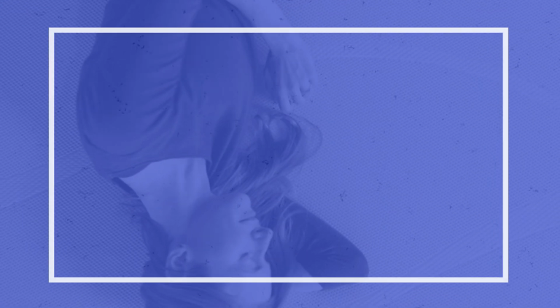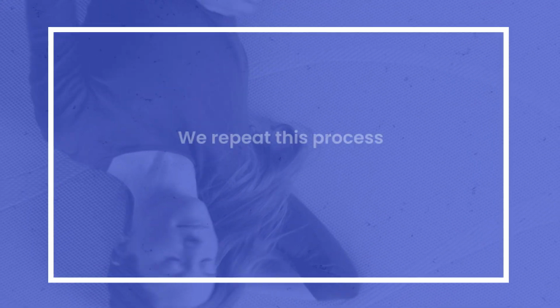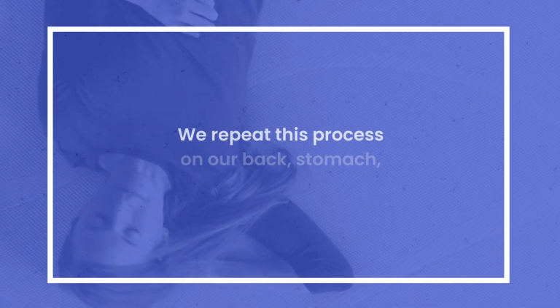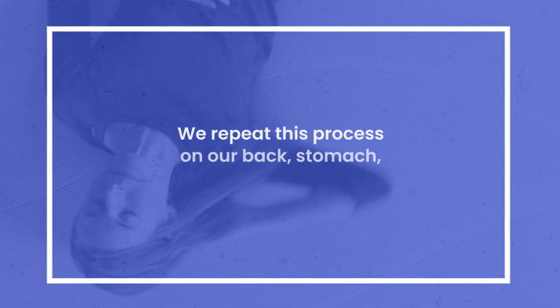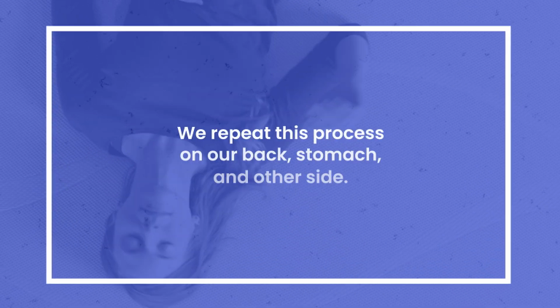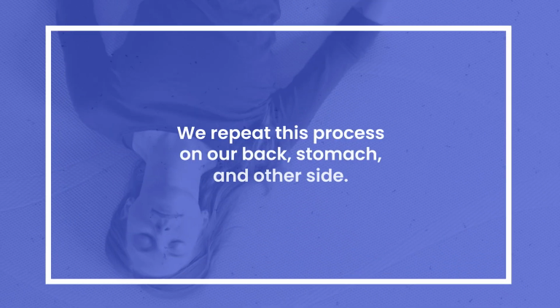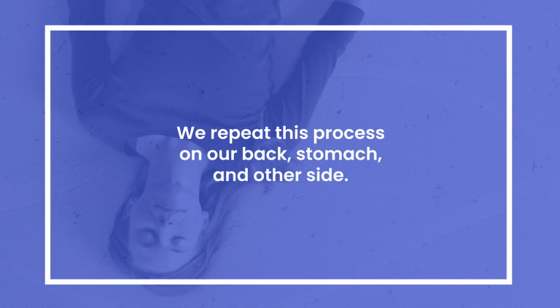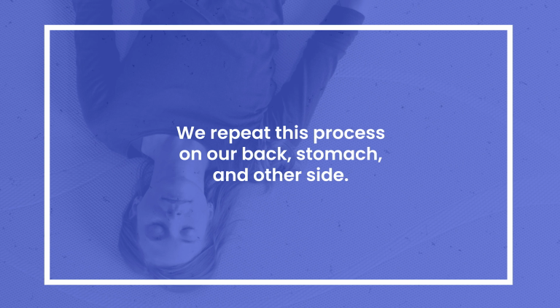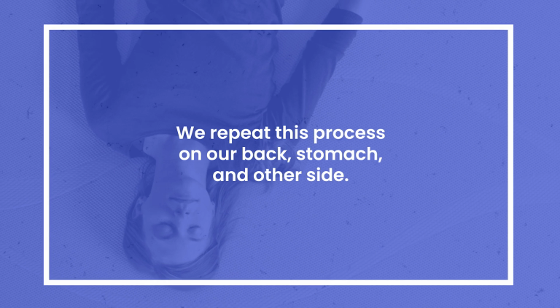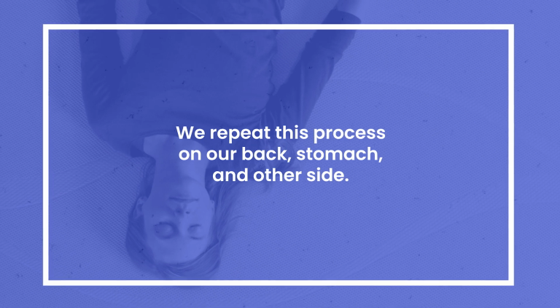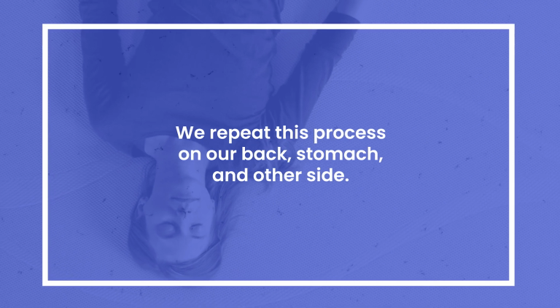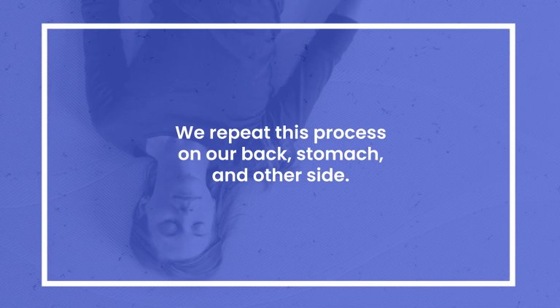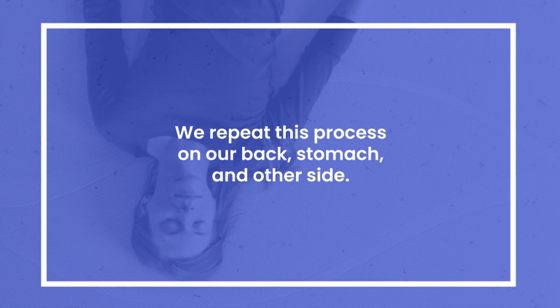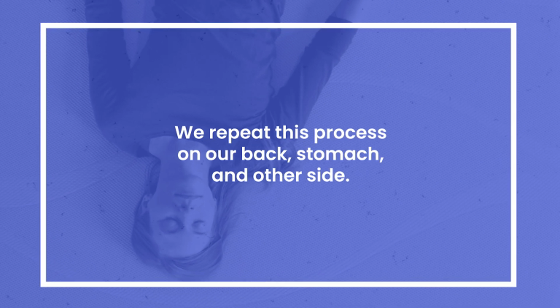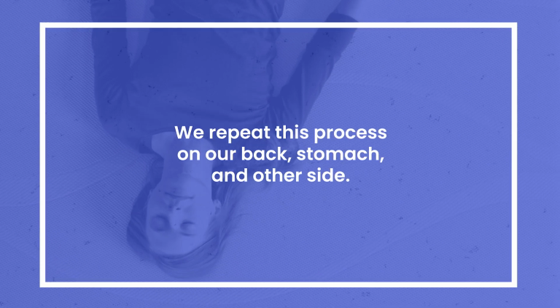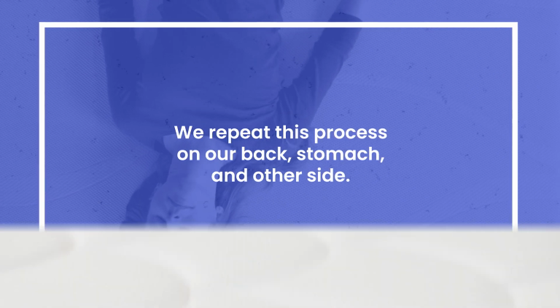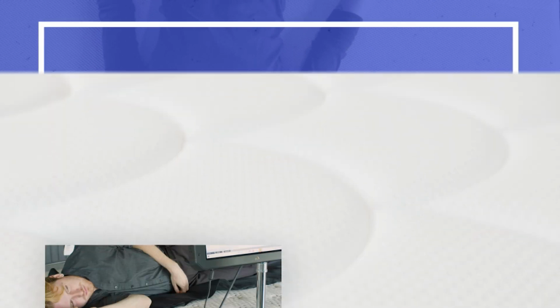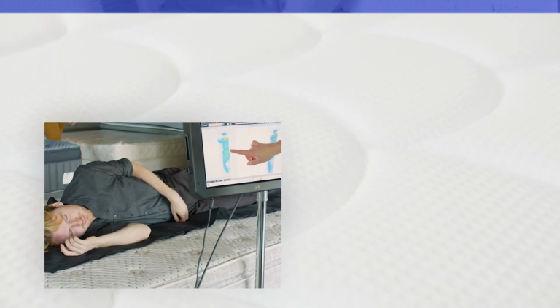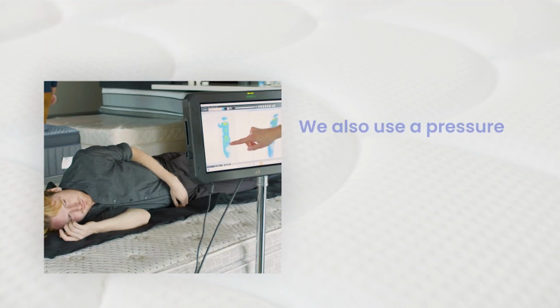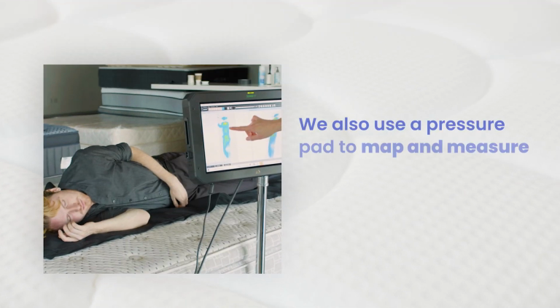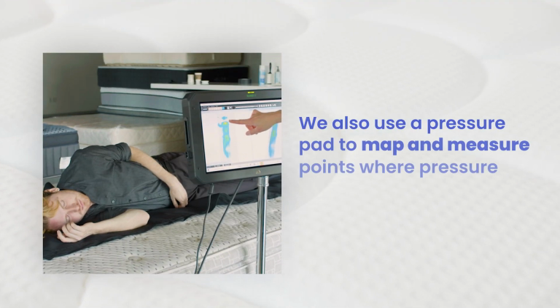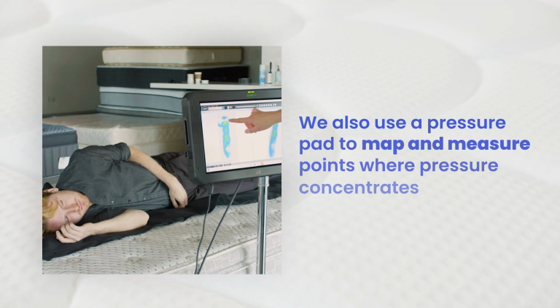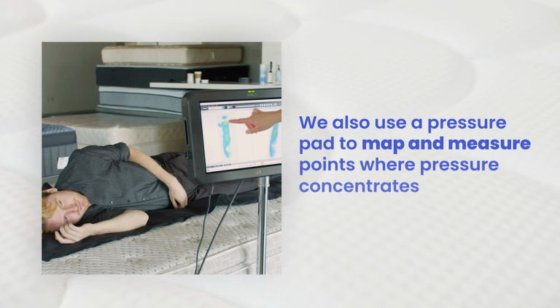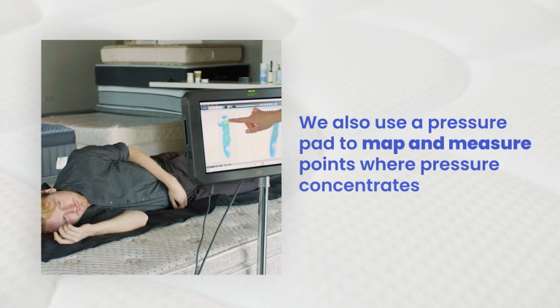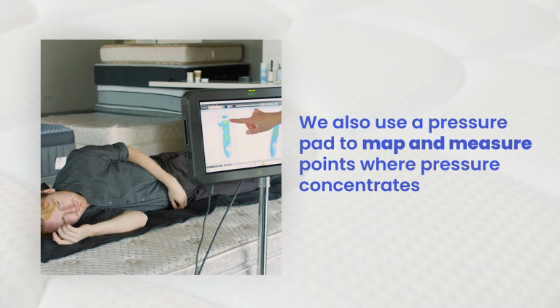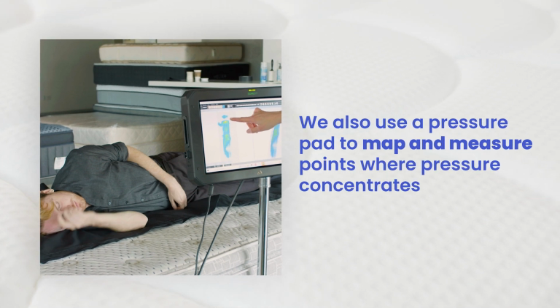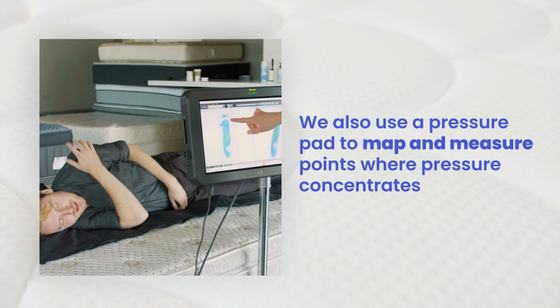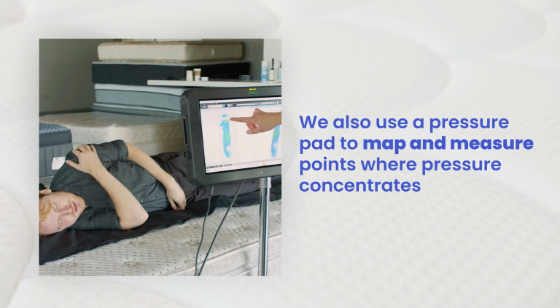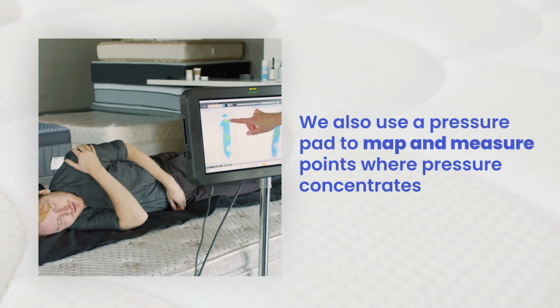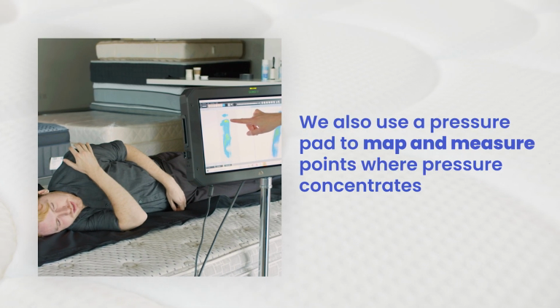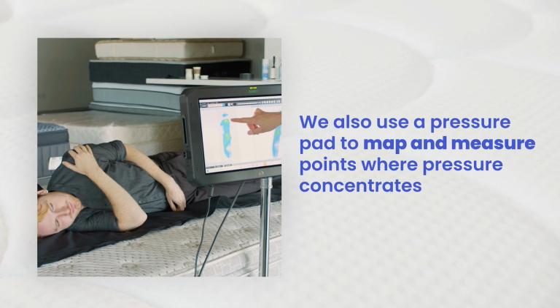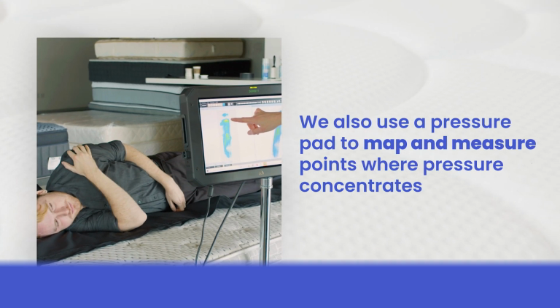They repeat this process on their backs, stomachs, and other side. In addition to the subjective tests, we also use a pressure pad to map and measure points where pressure concentrates.